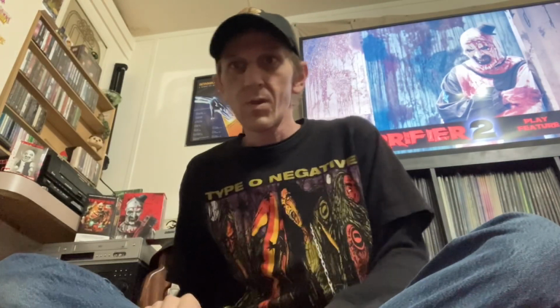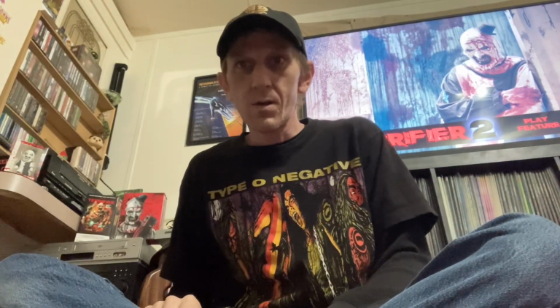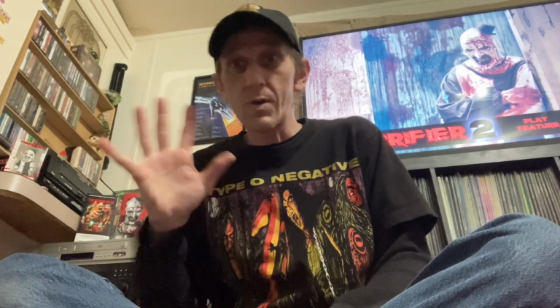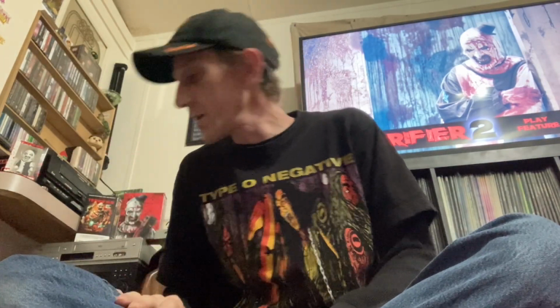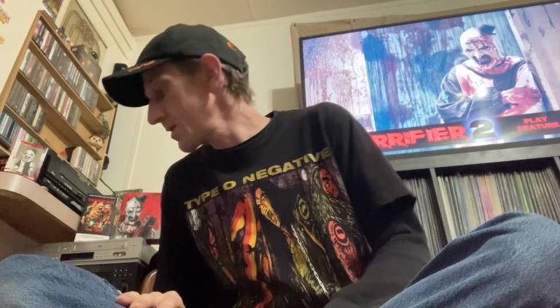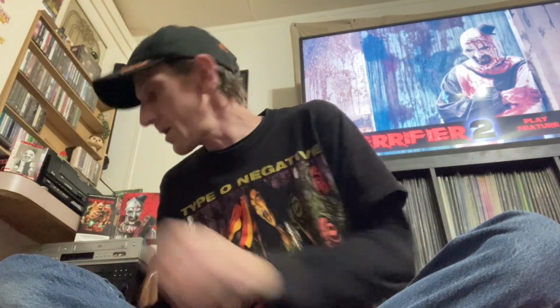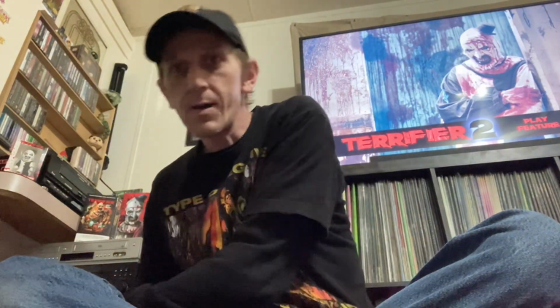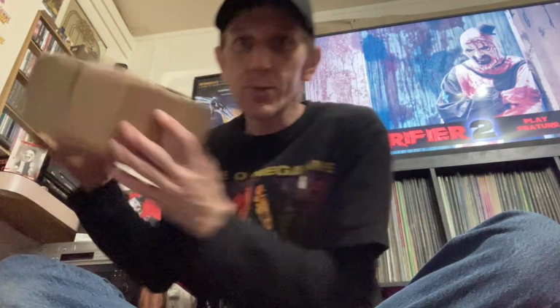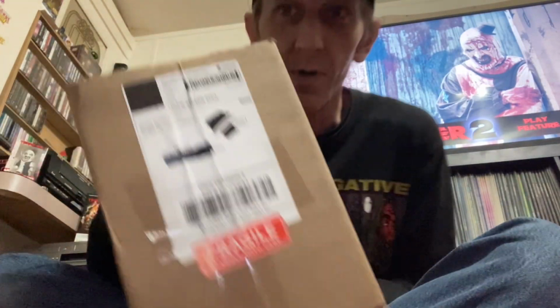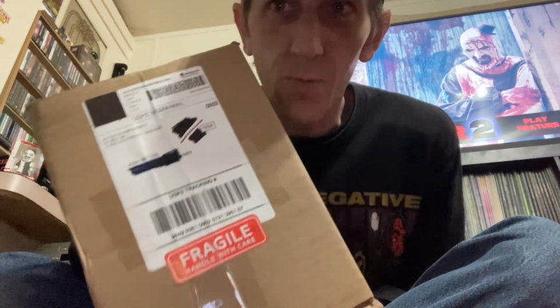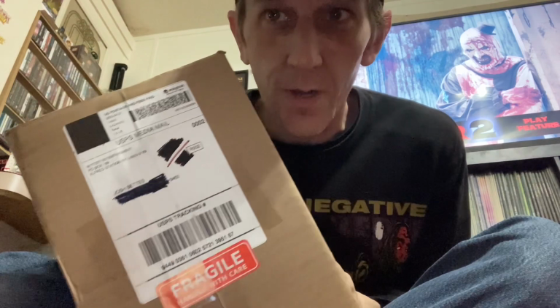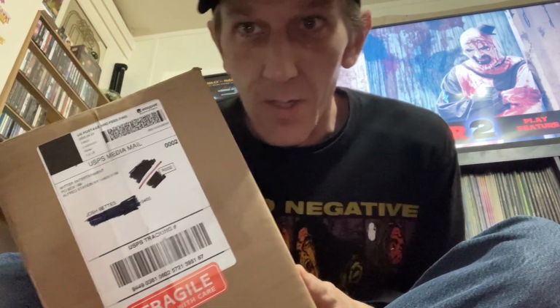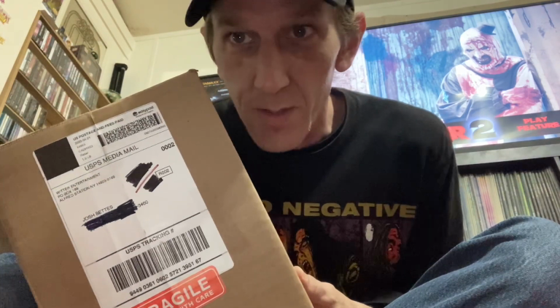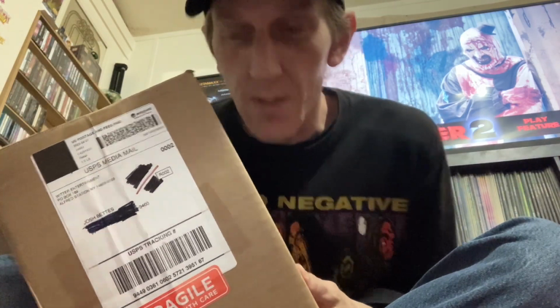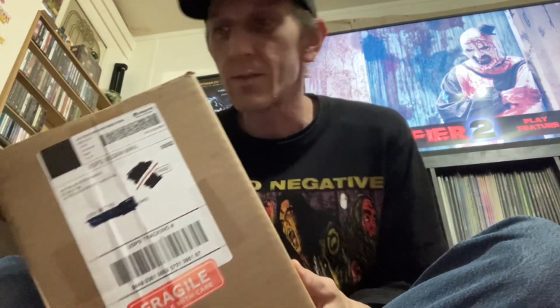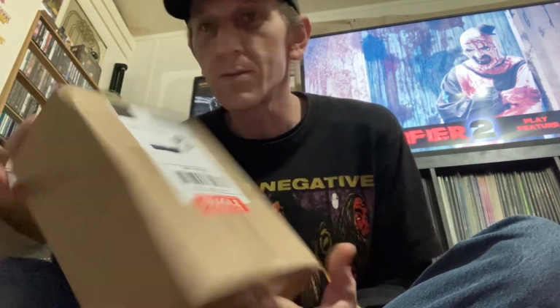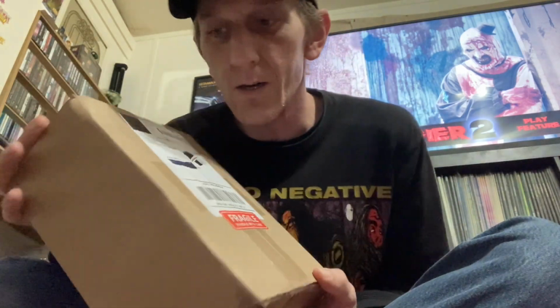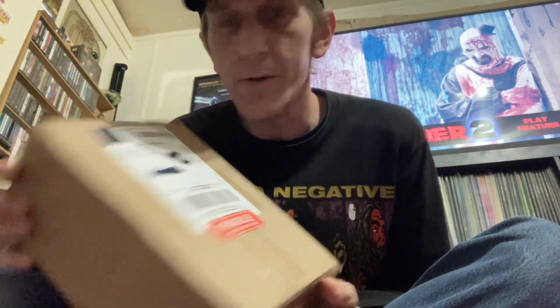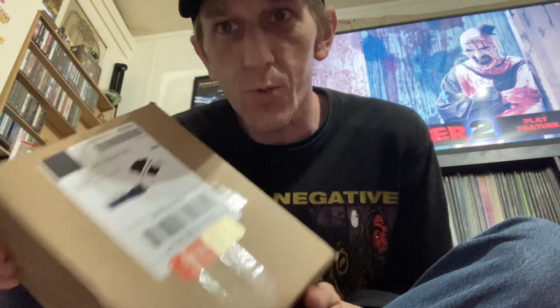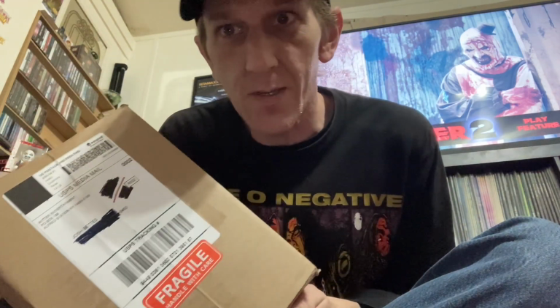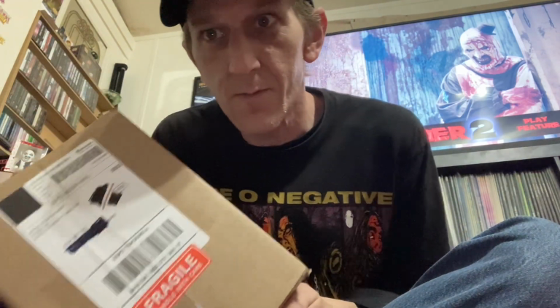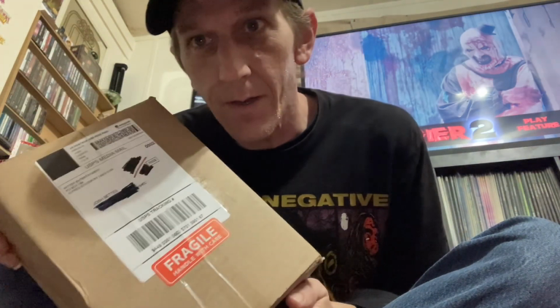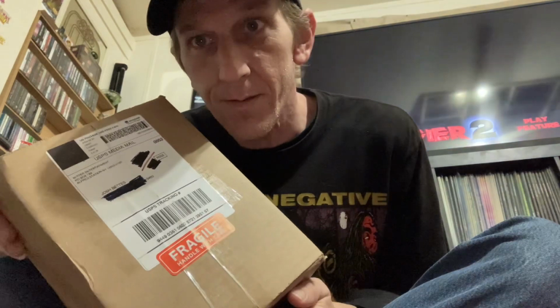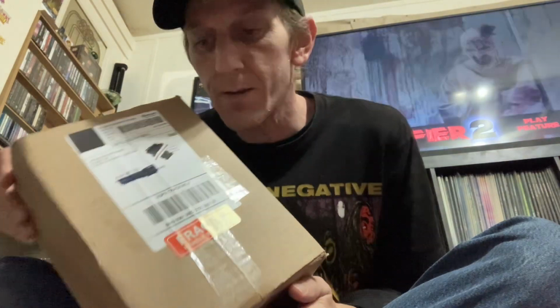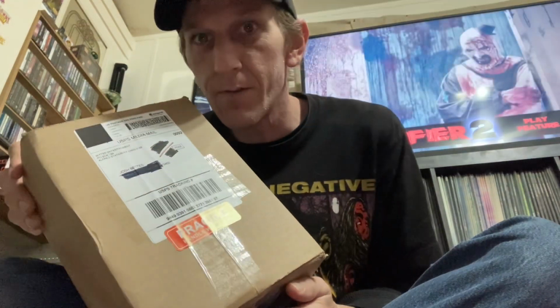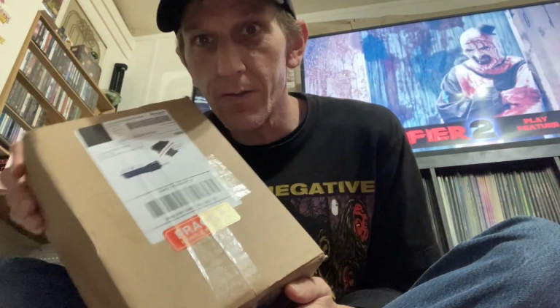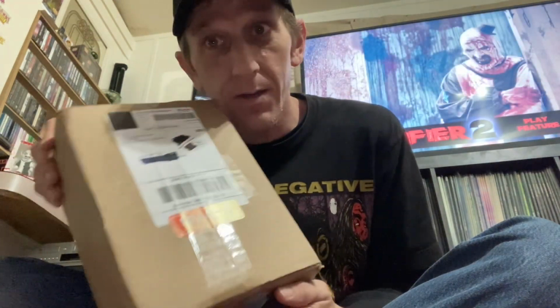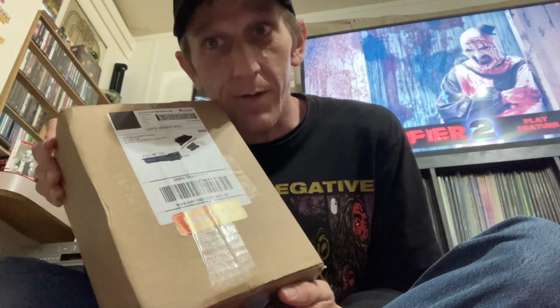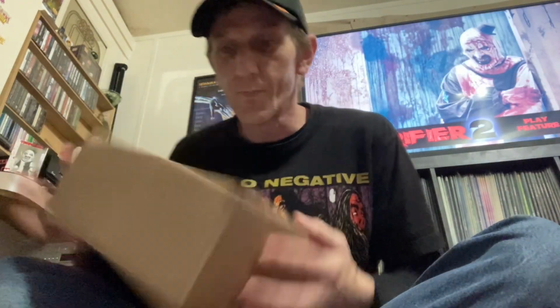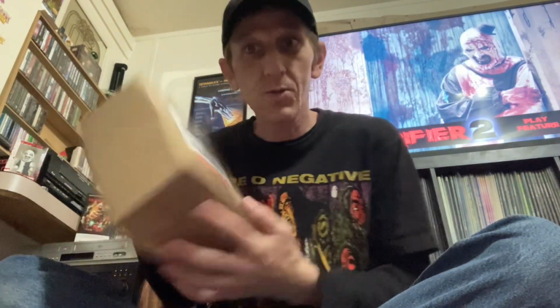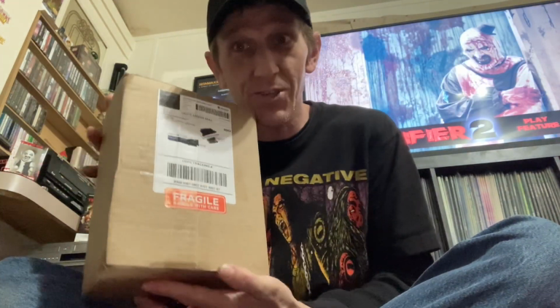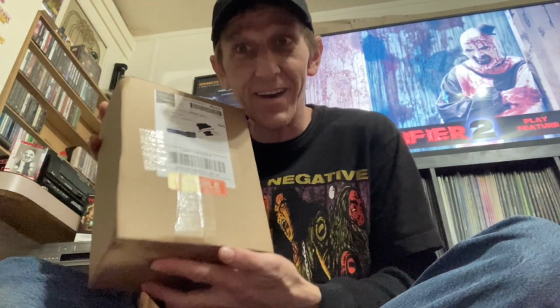Hello everybody. Today I got a box from Witter Entertainment. This is the Art Krispies variant of Terrifier 2. So let's check it out.